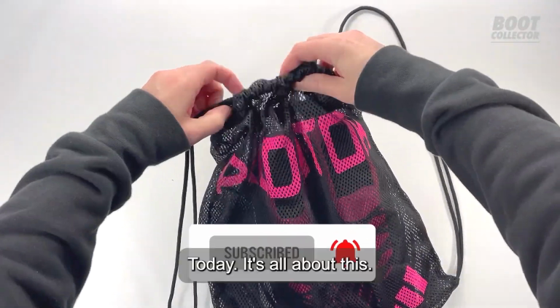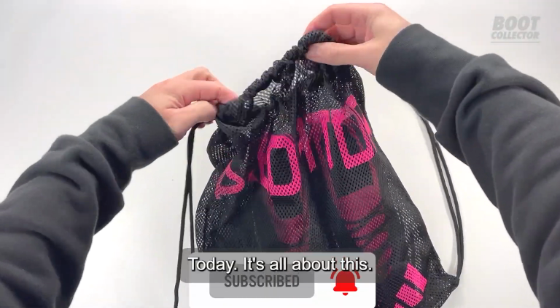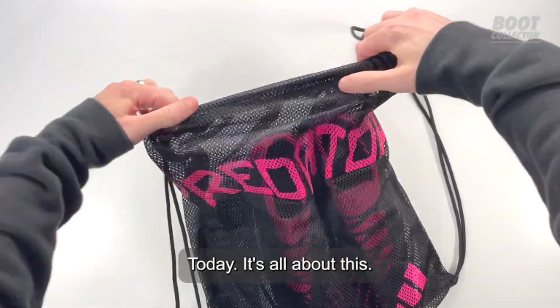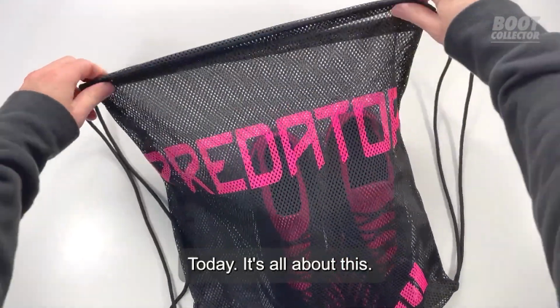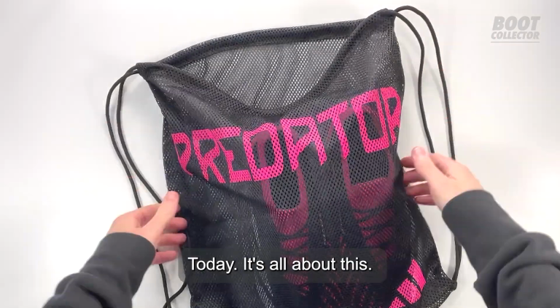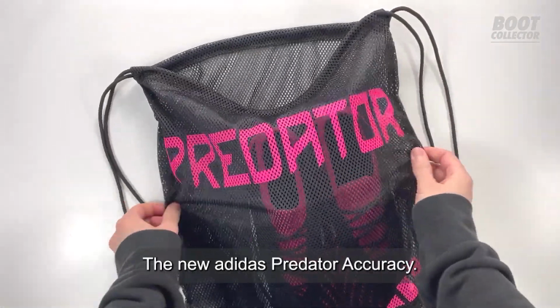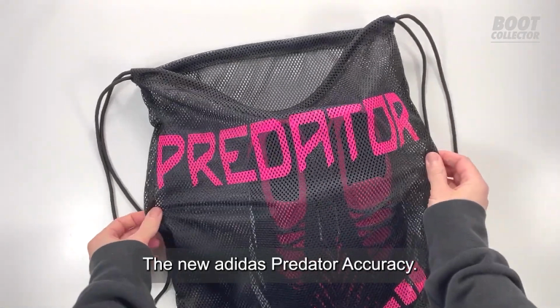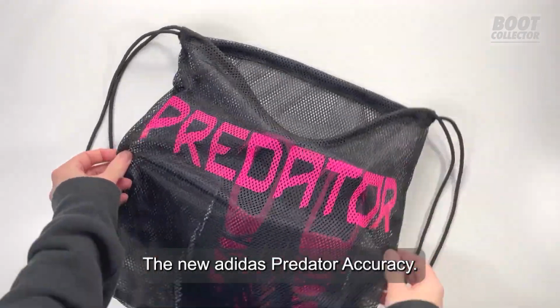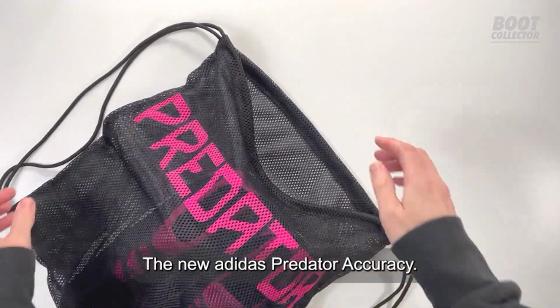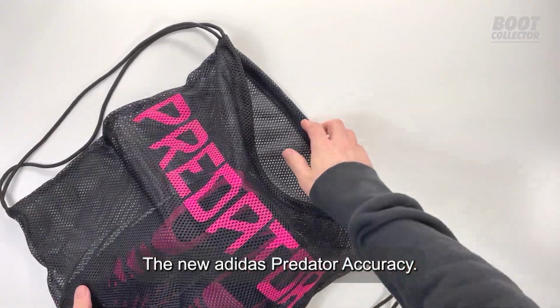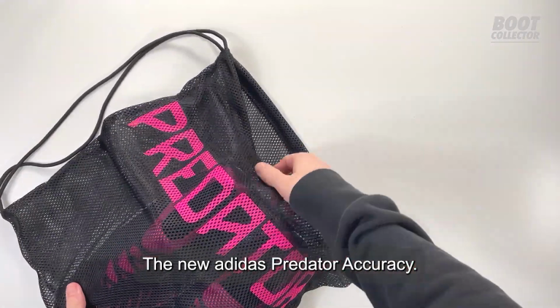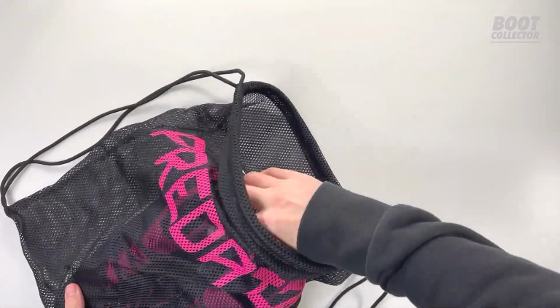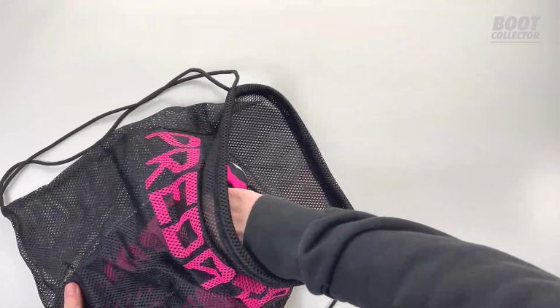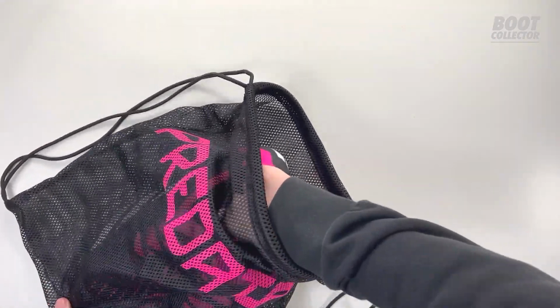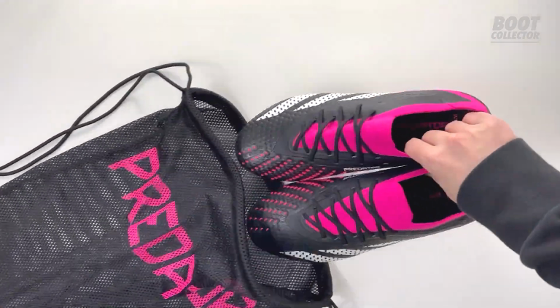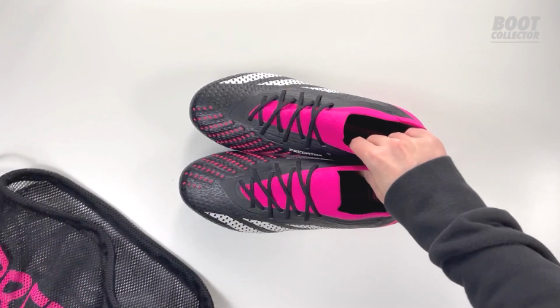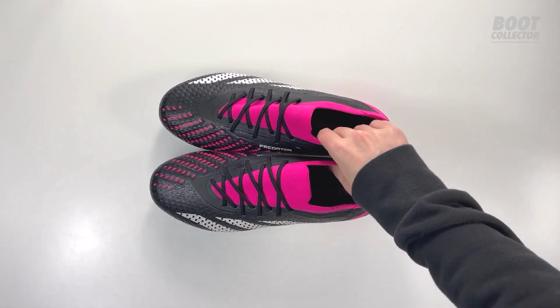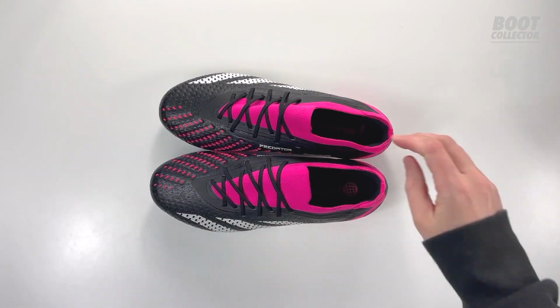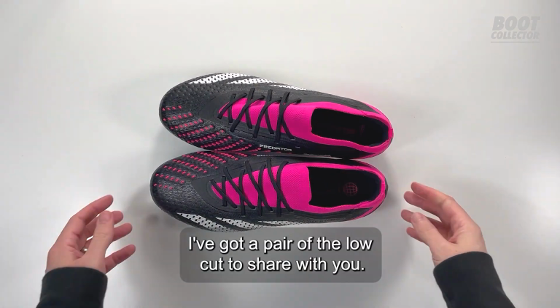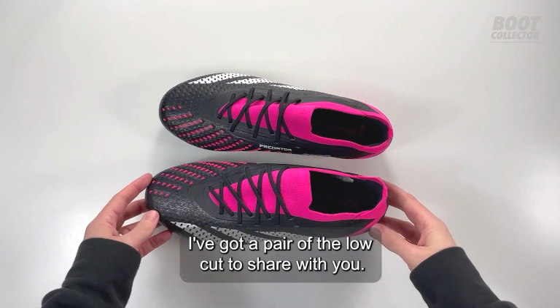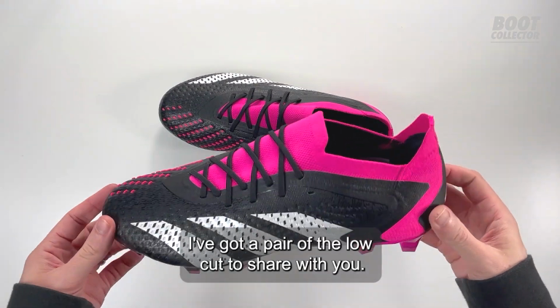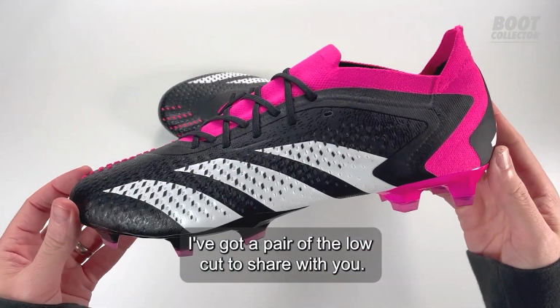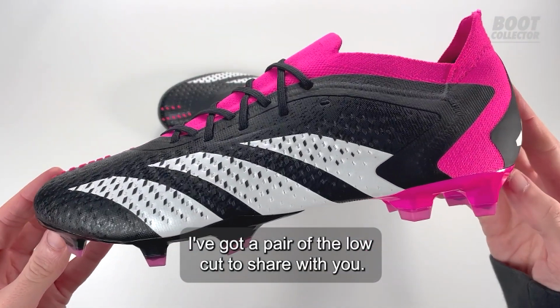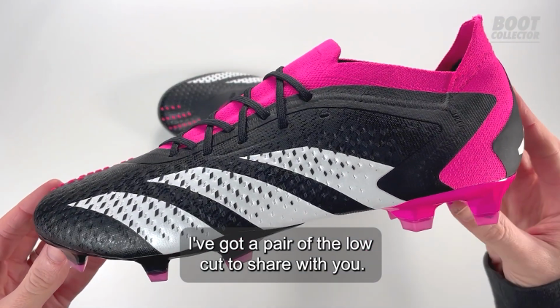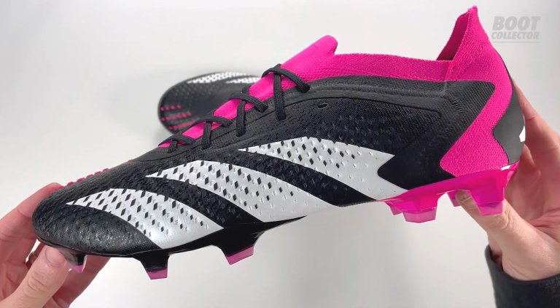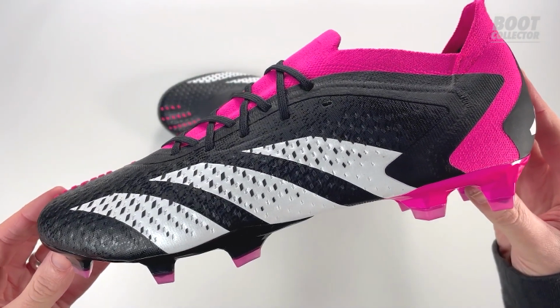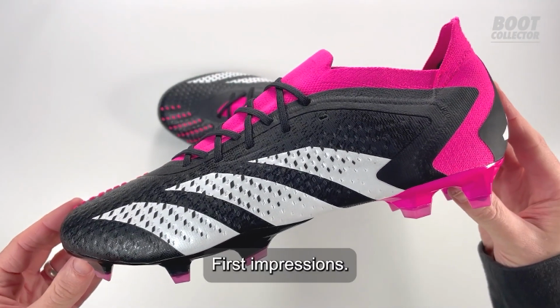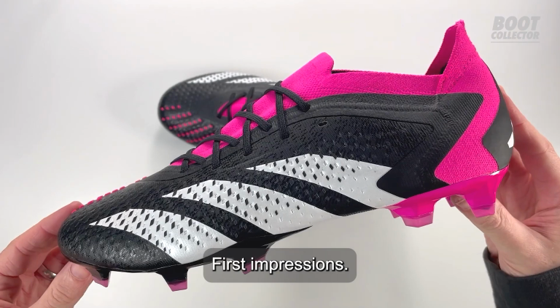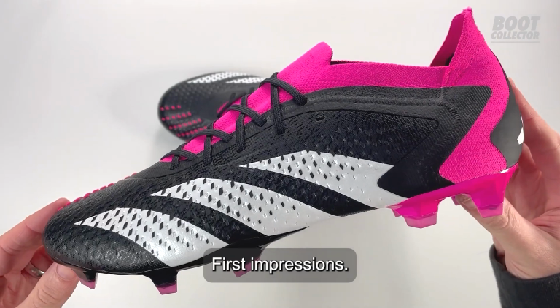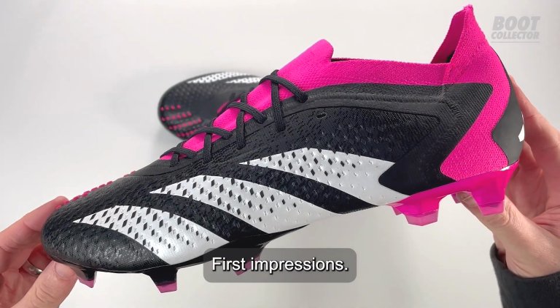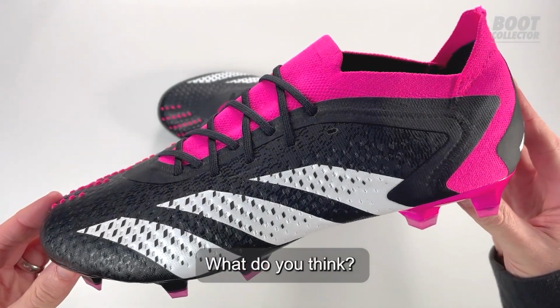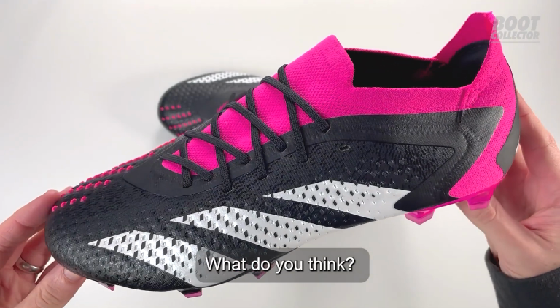Today it's all about this — the new Adidas Predator Accuracy. I've got a pair of the low cut to share with you. First impressions, what do you think?